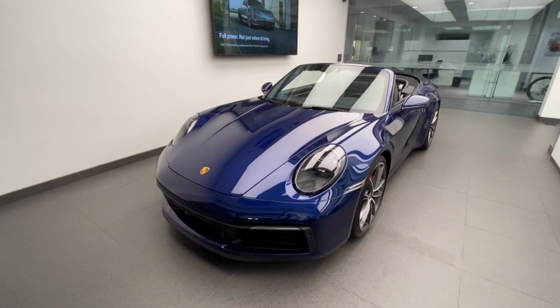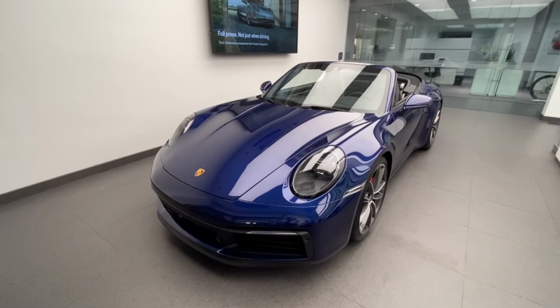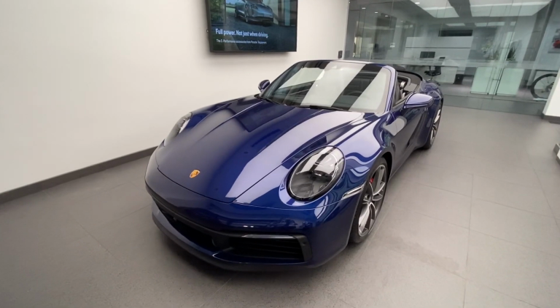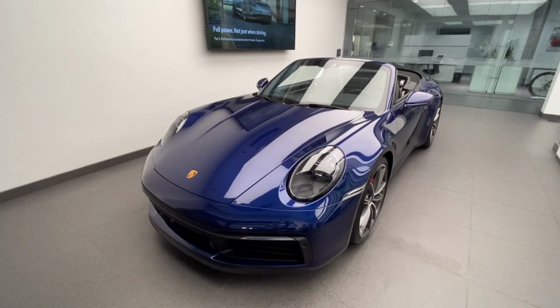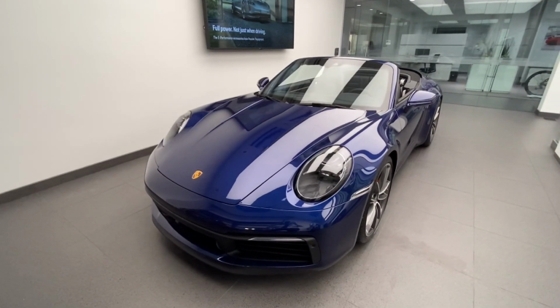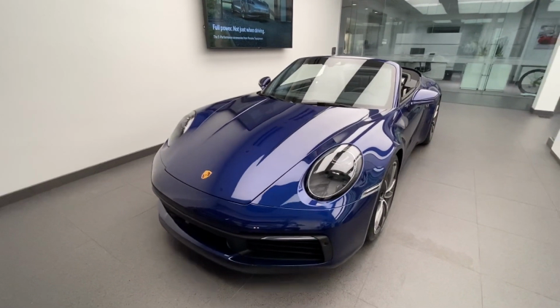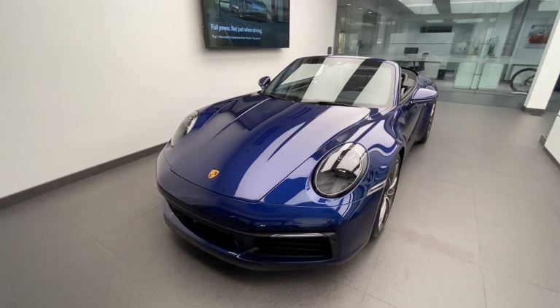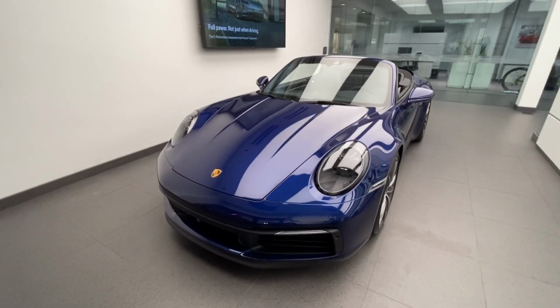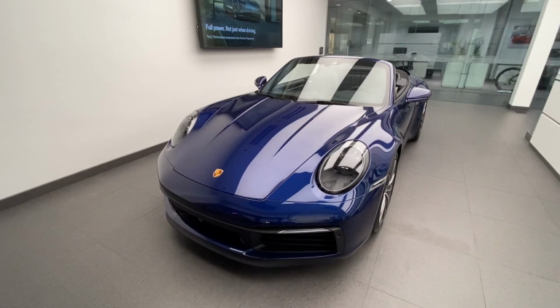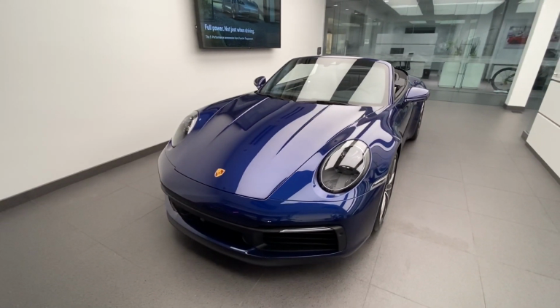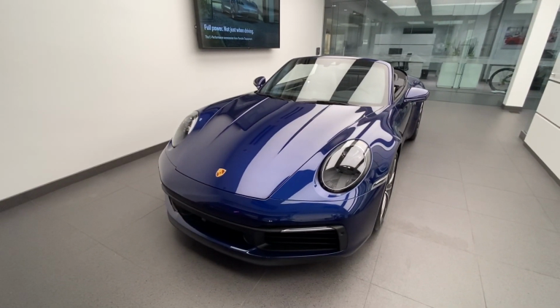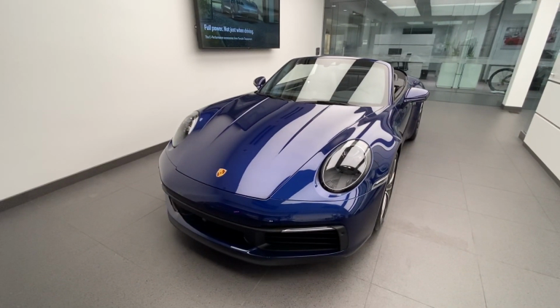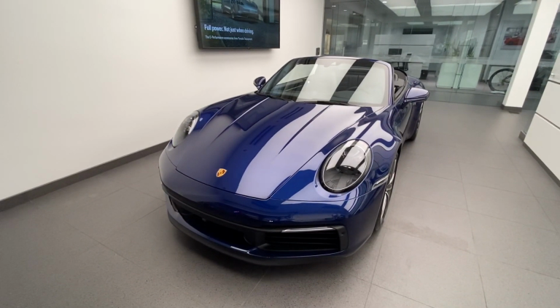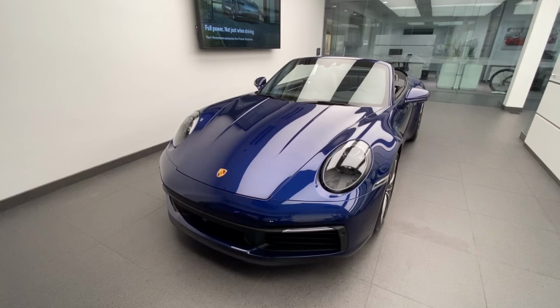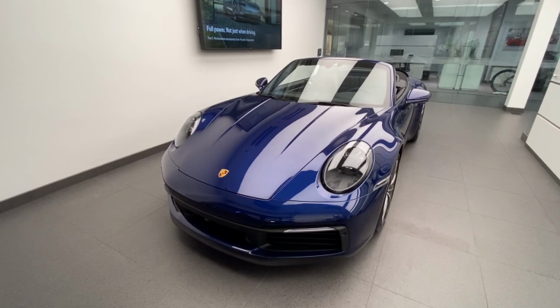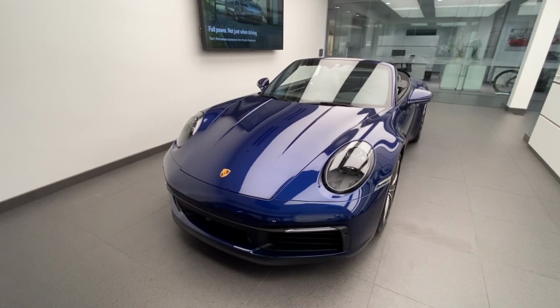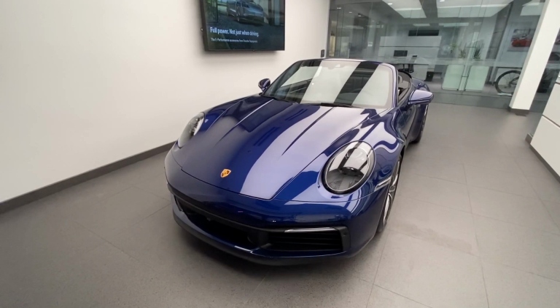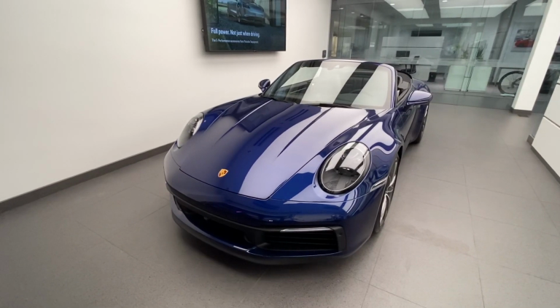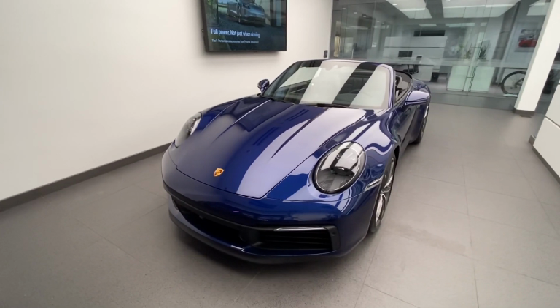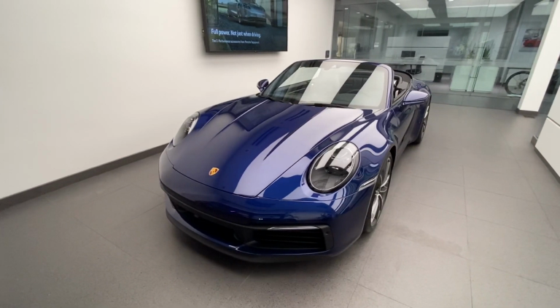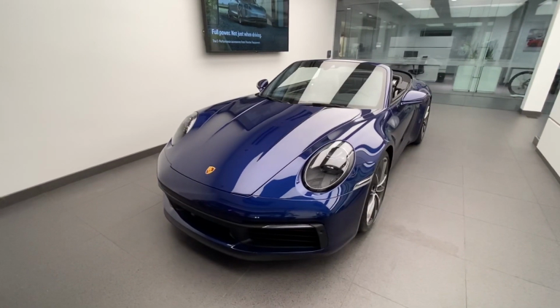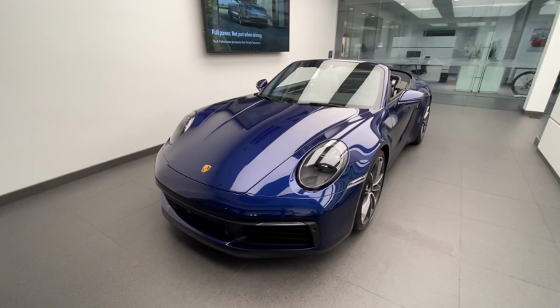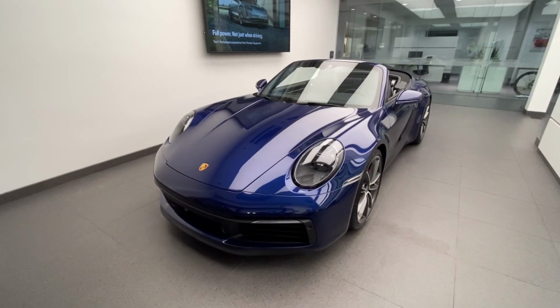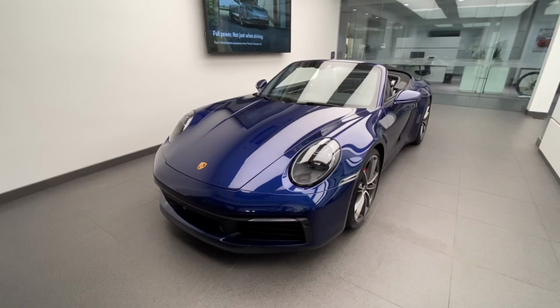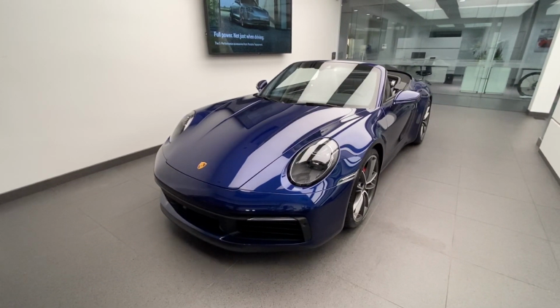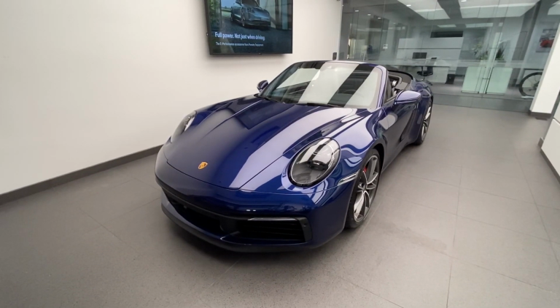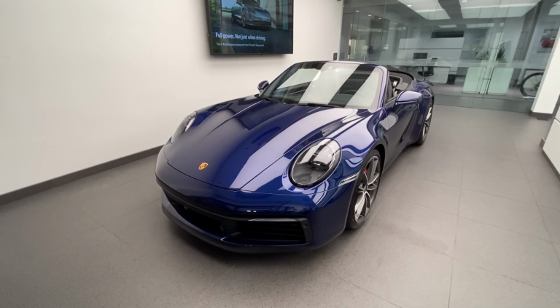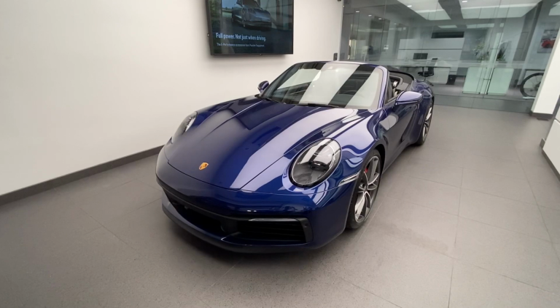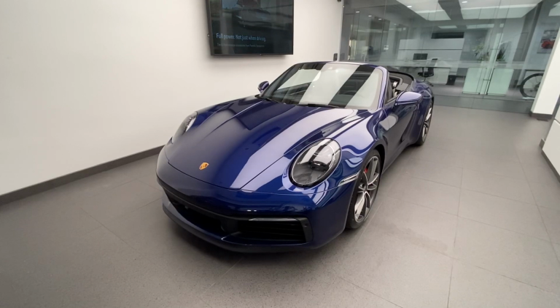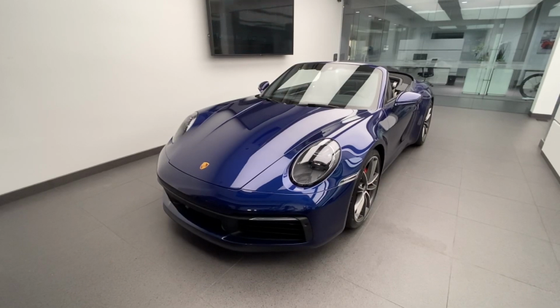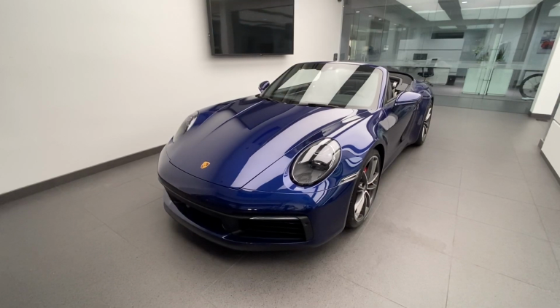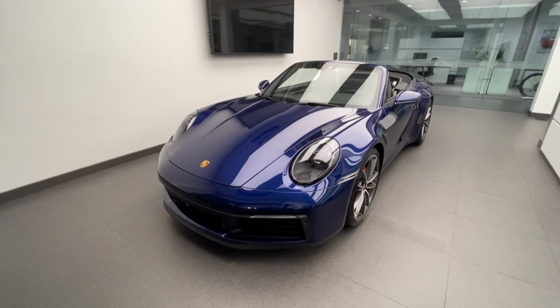Today's walk-around video is on this beautiful 2021 Porsche 911 Carrera S Cabriolet. This is the latest generation Porsche 911, model code 992, which was introduced here in the US market as a model year 2020.